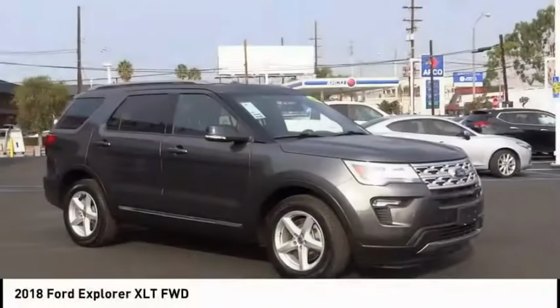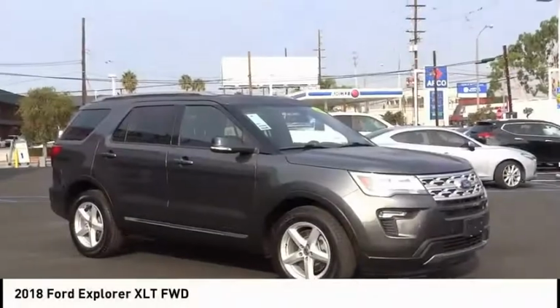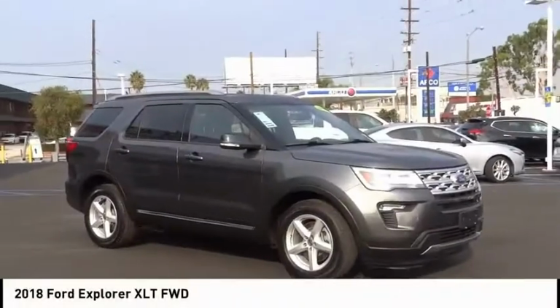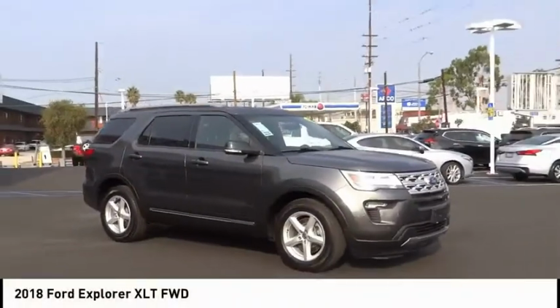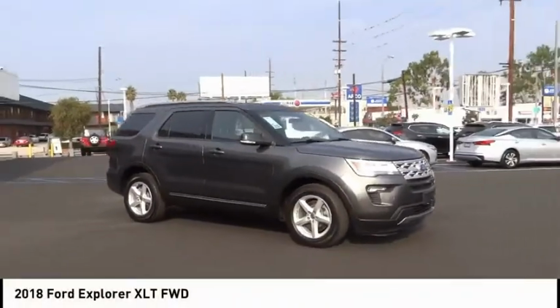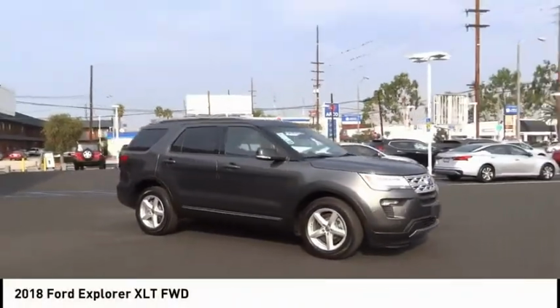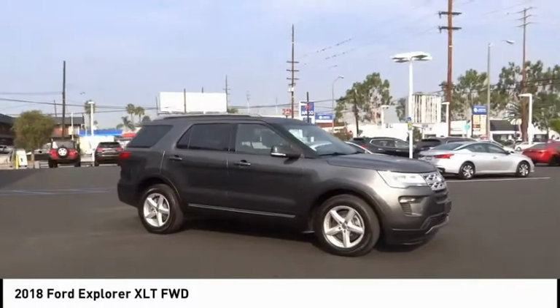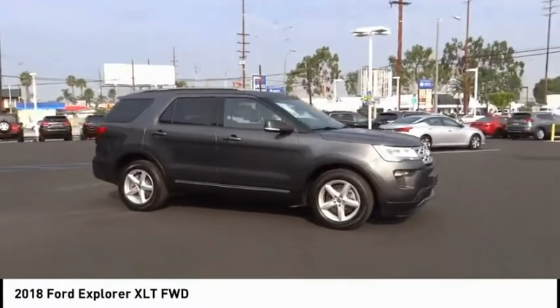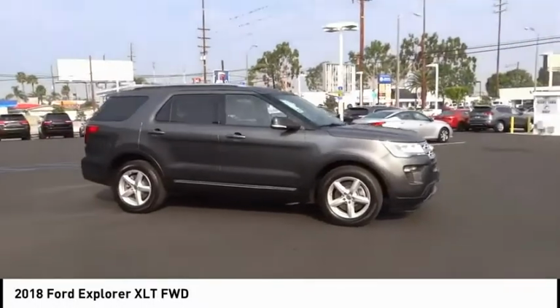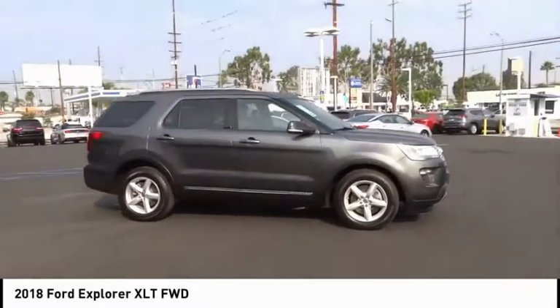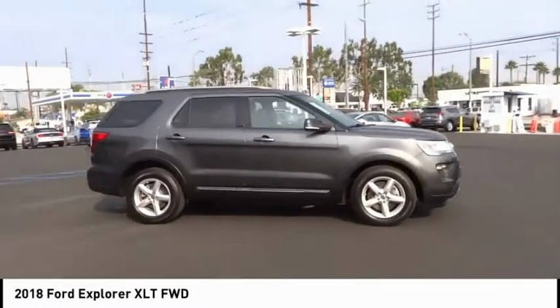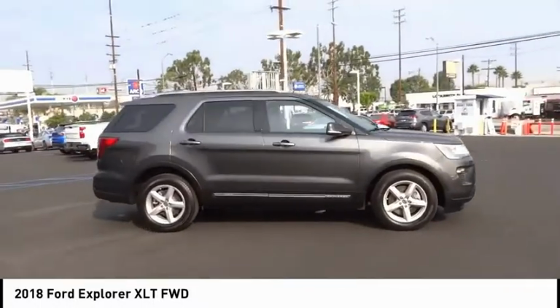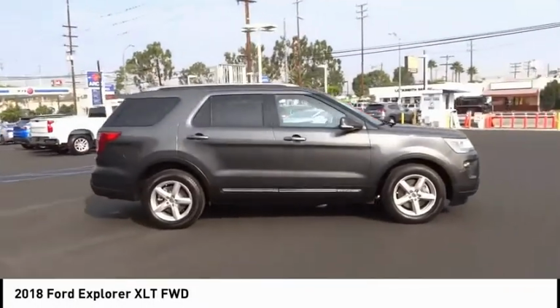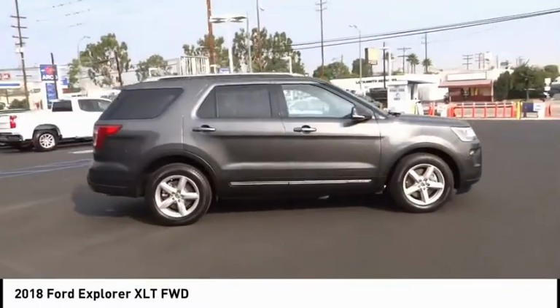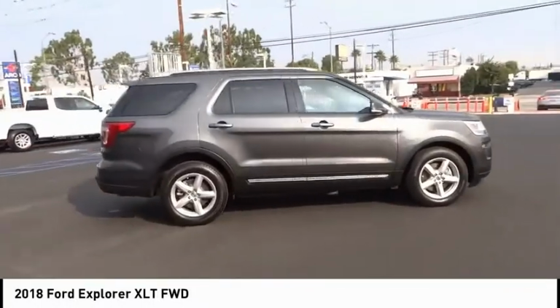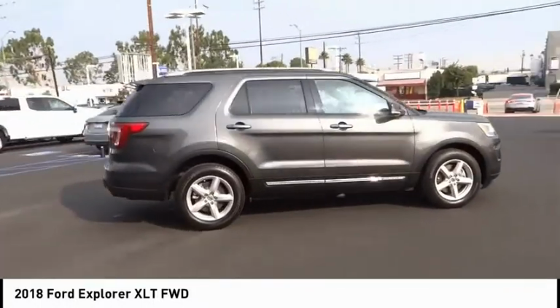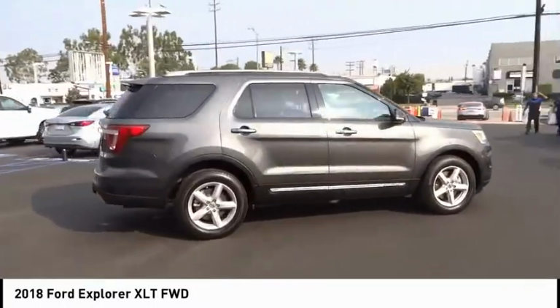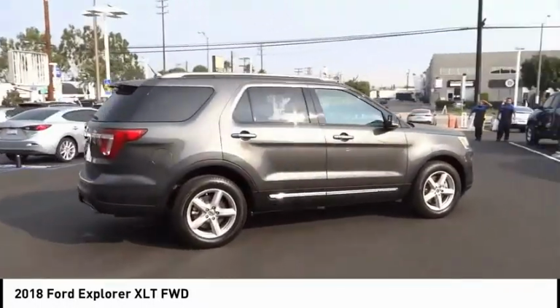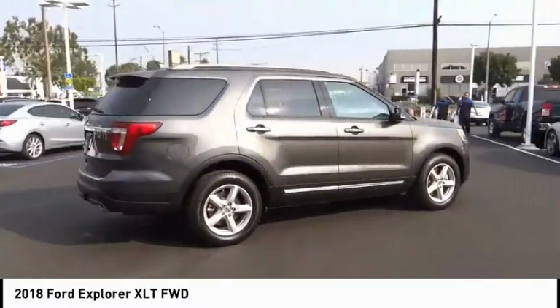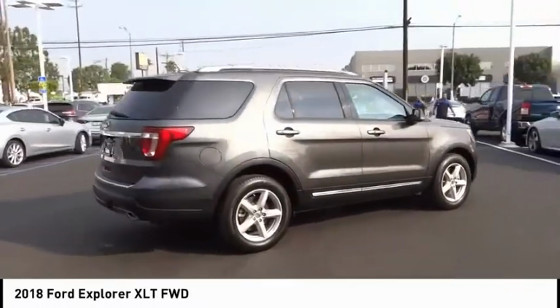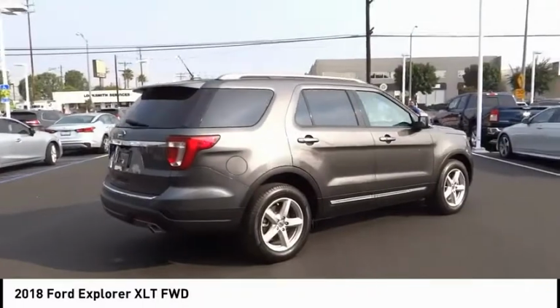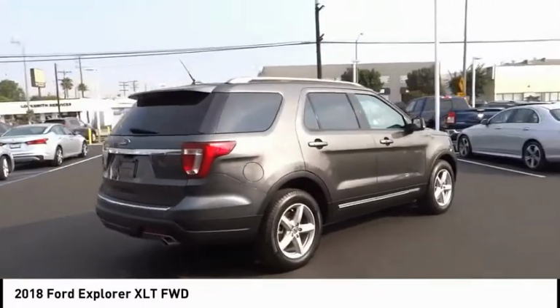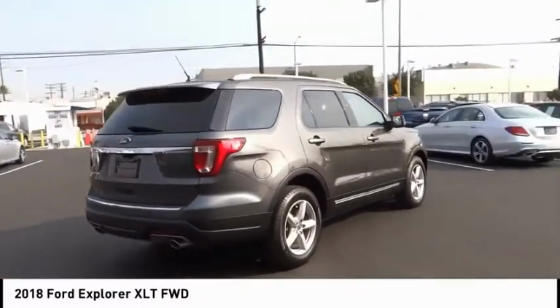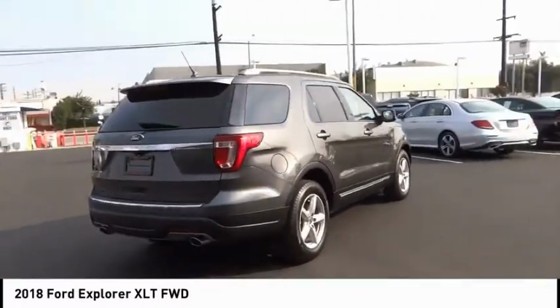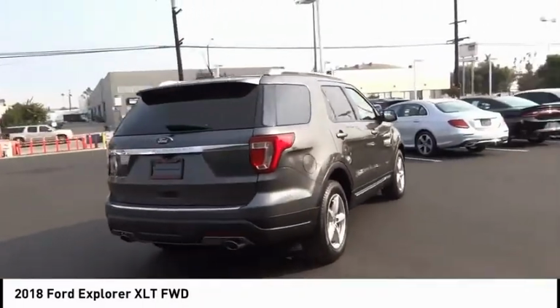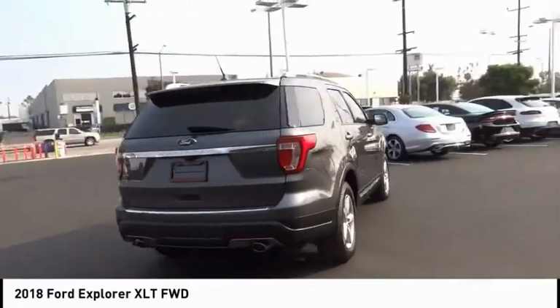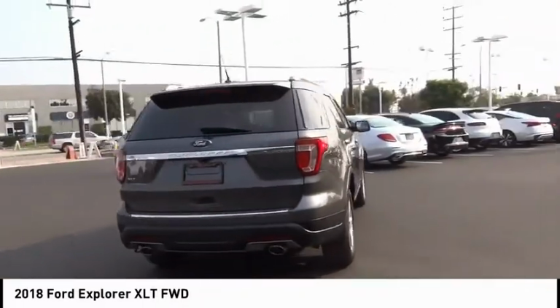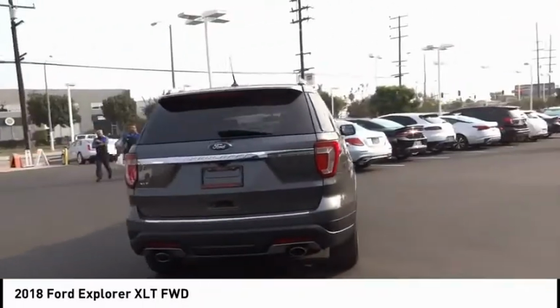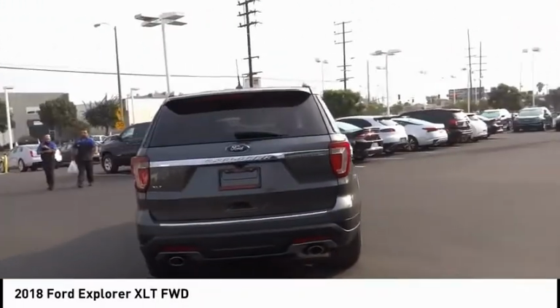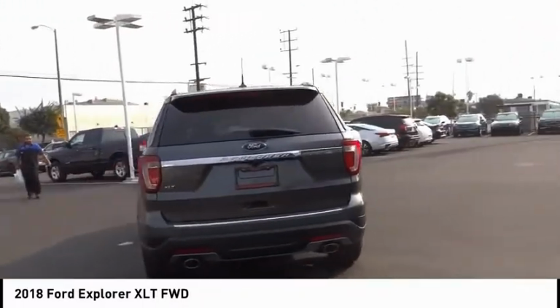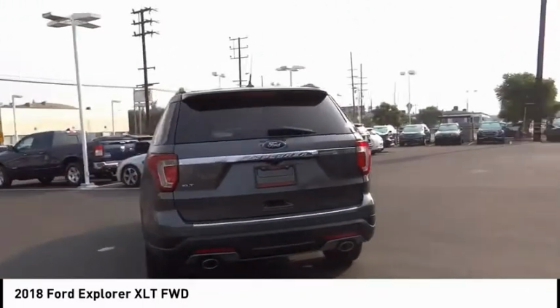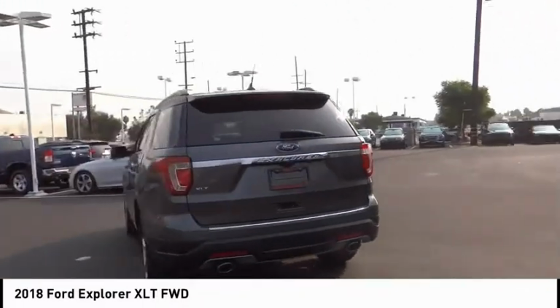You are going to love the 2018 Explorer. You've got a lot of capabilities to call on in a Ford Explorer. Don't underestimate your choices. This vehicle has less than 9,000 miles.